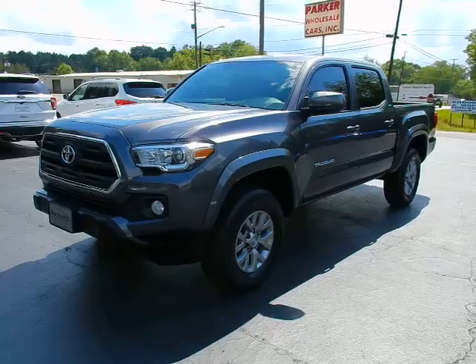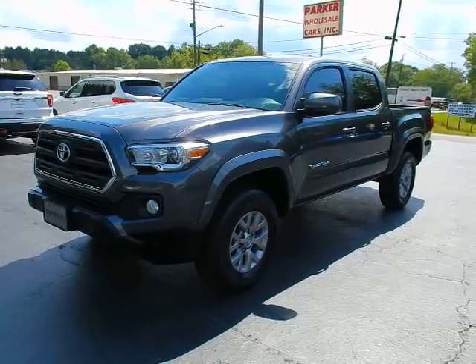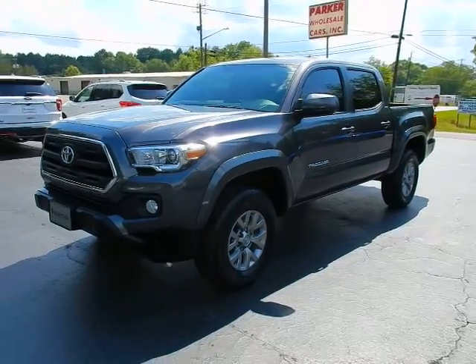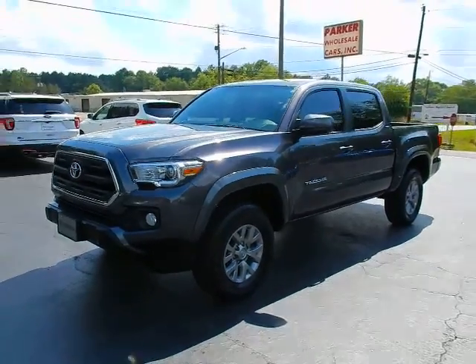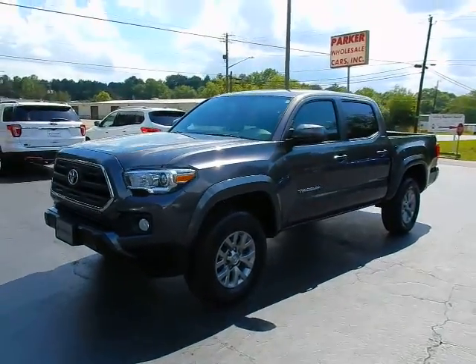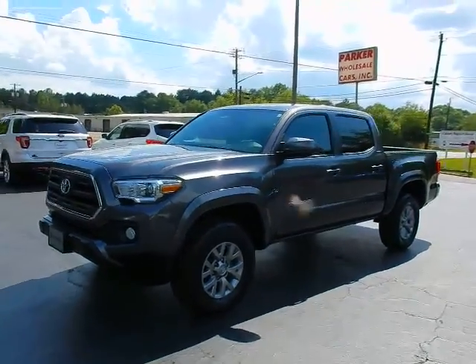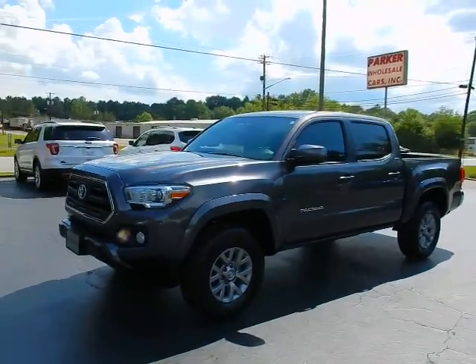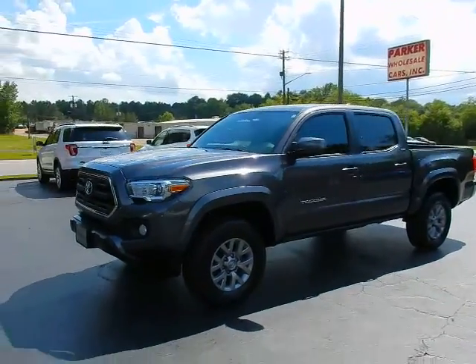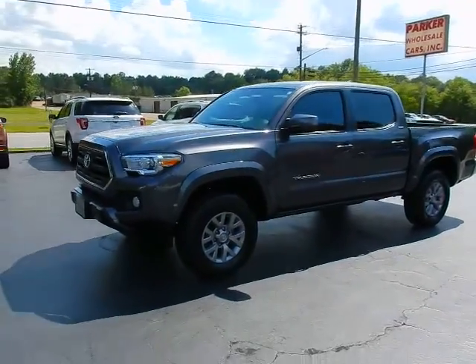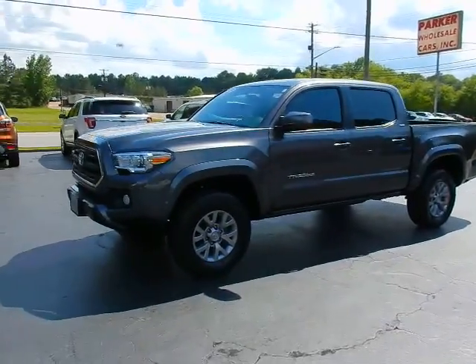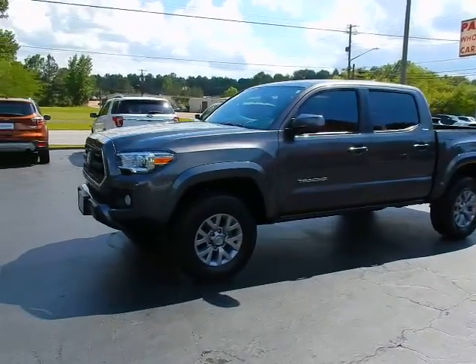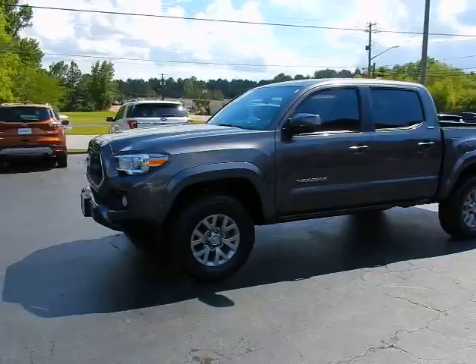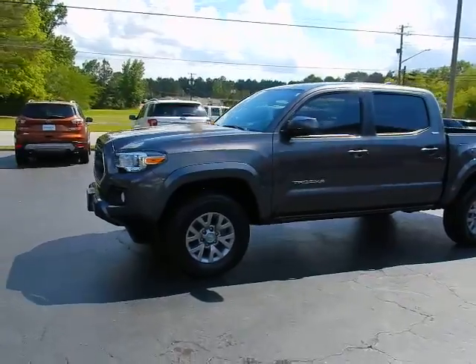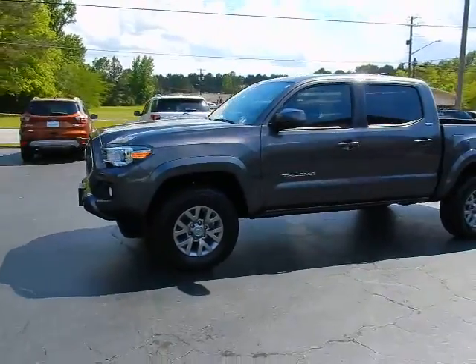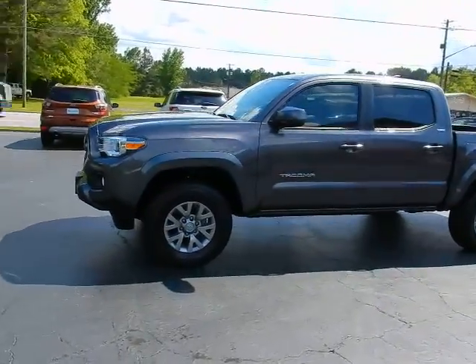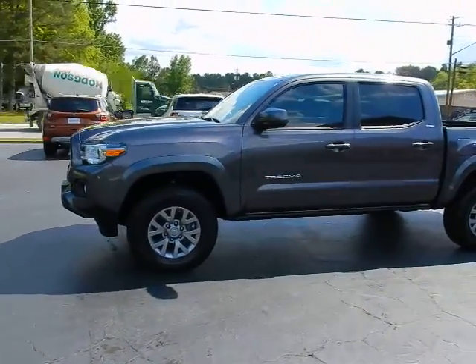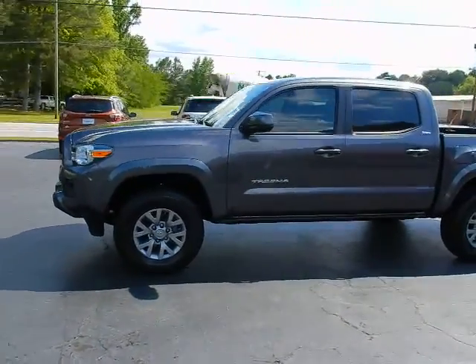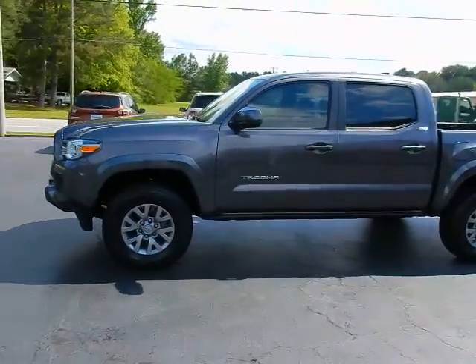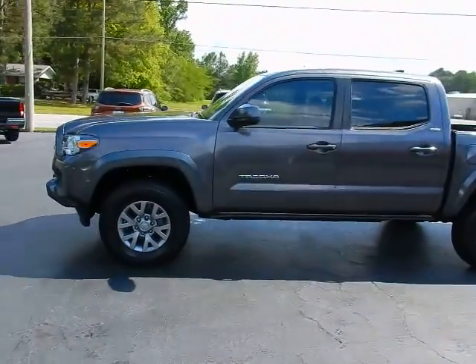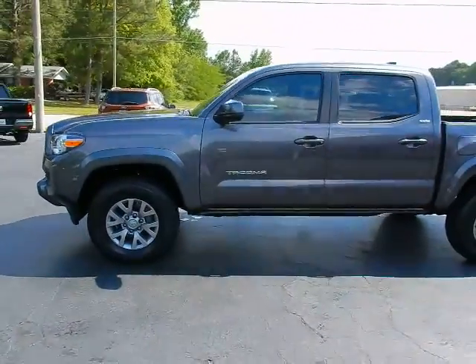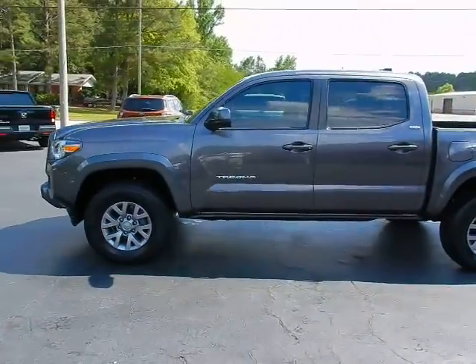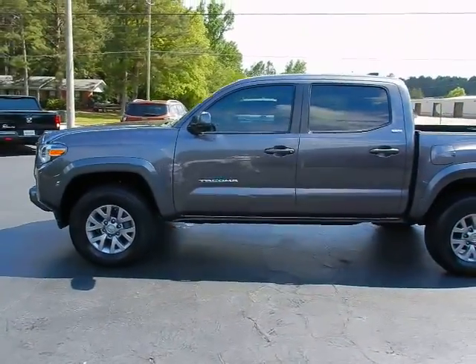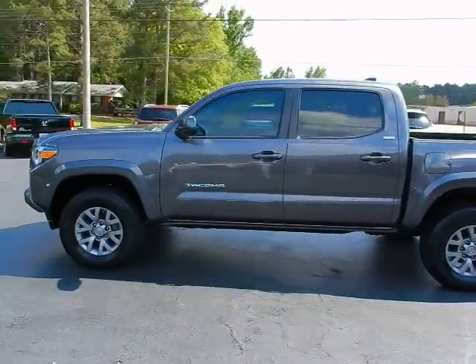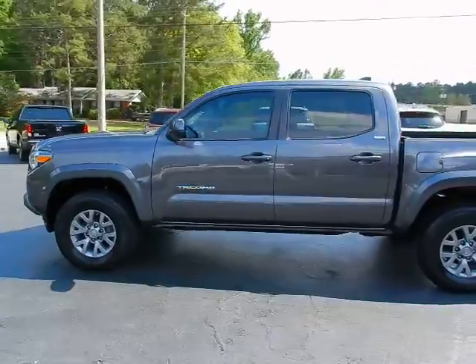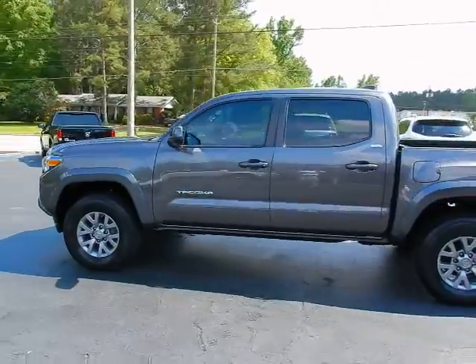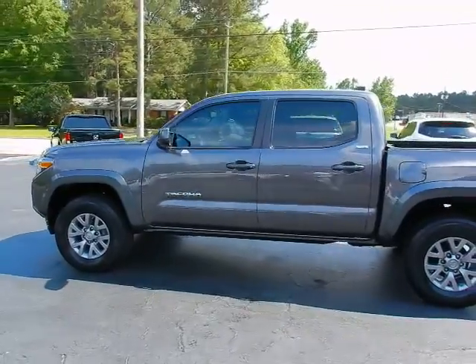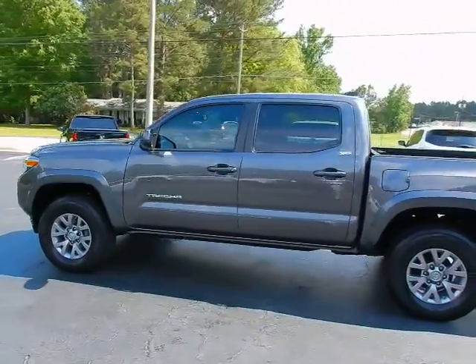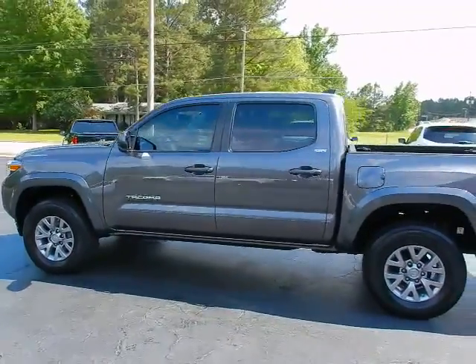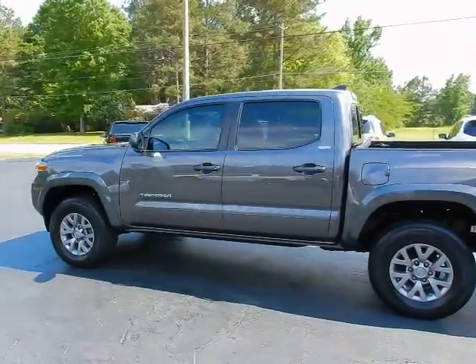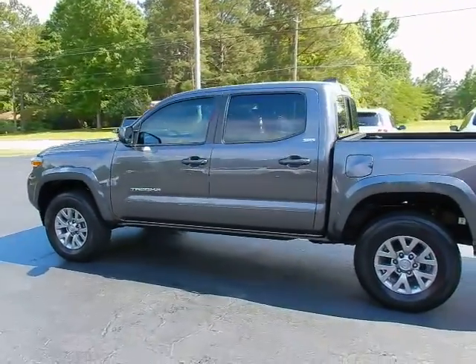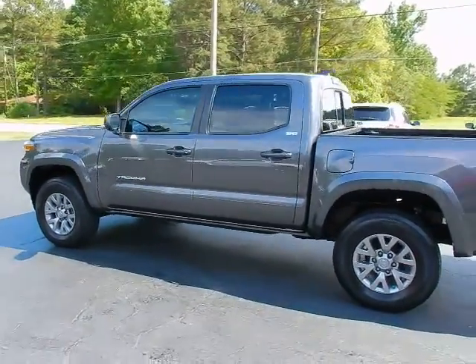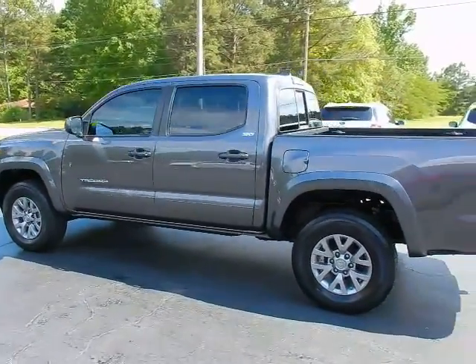Hey, this is Jeff with Parker Wholesale Cars in Tallahassee. Everybody knows the value and dependability of the Toyota Tacoma truck. This 2017 double cab SR5 V6 automatic is no exception.